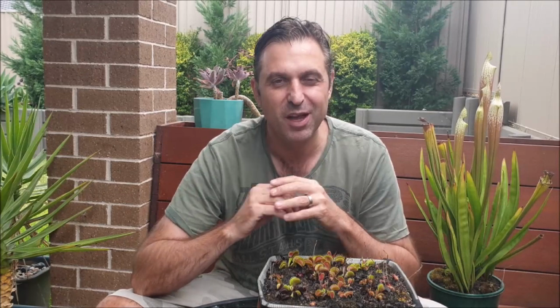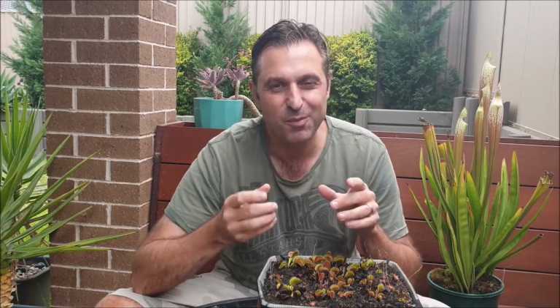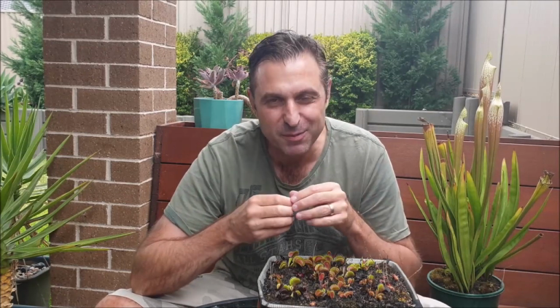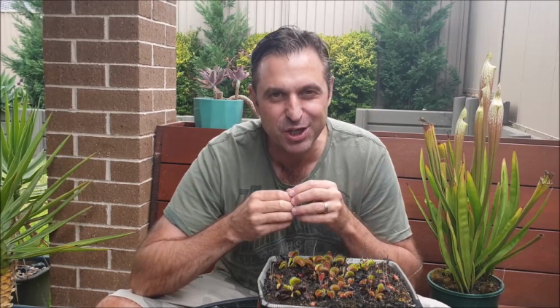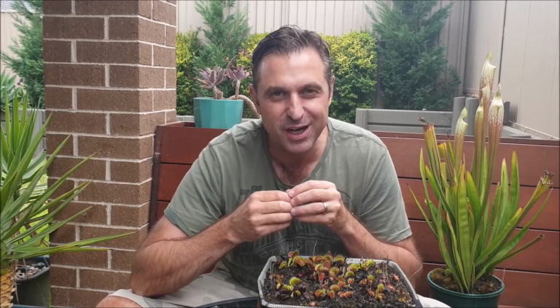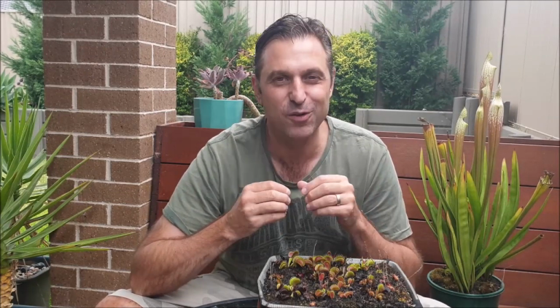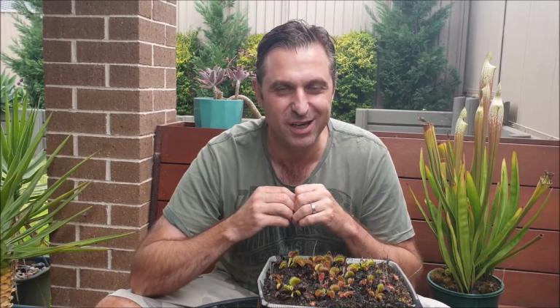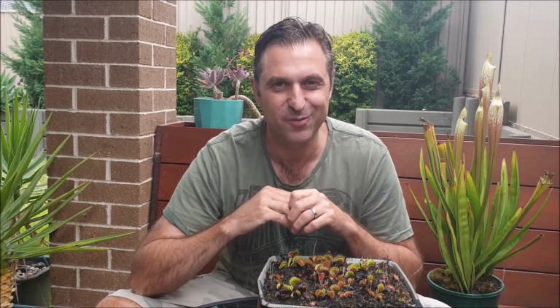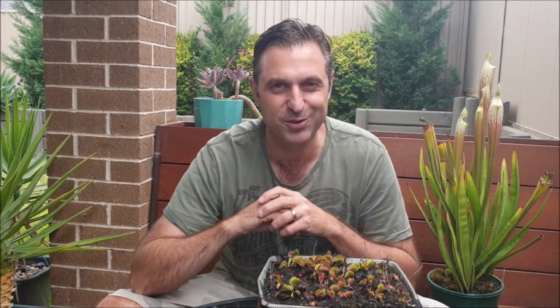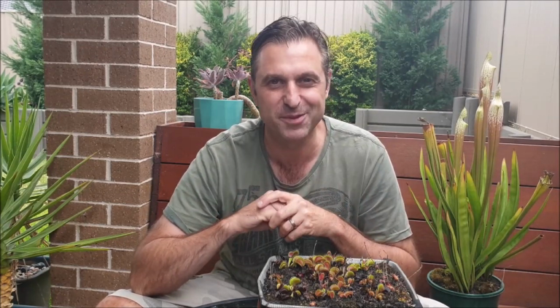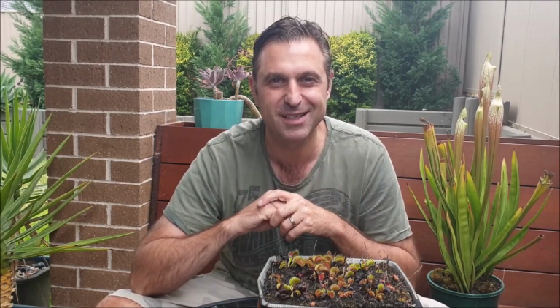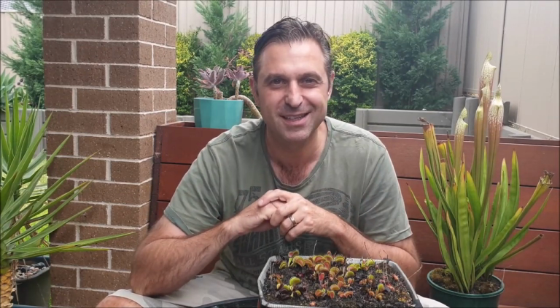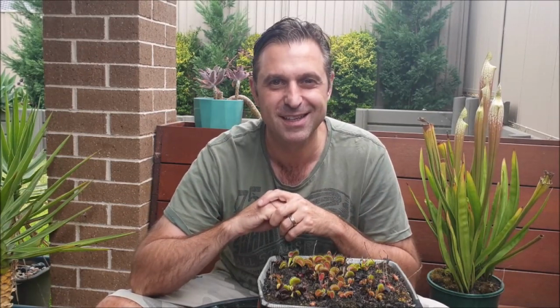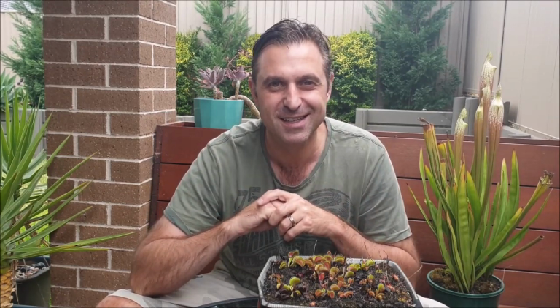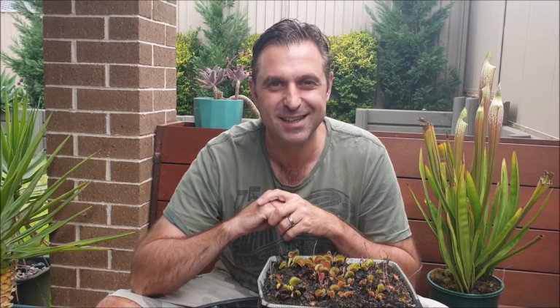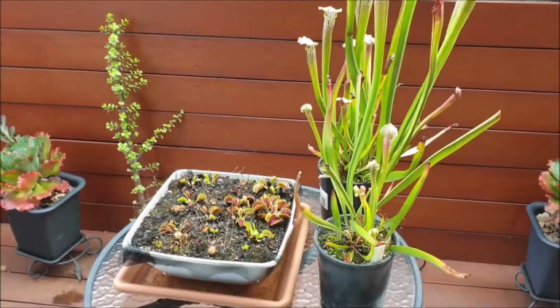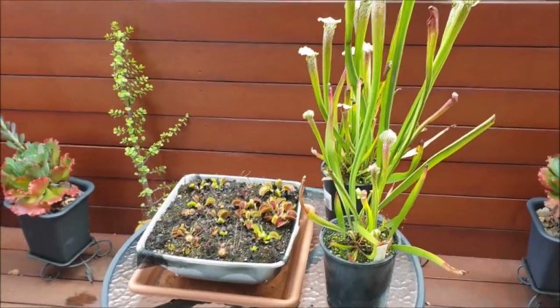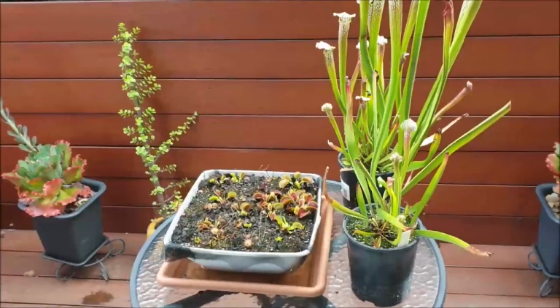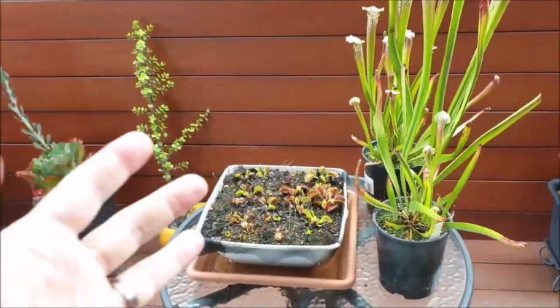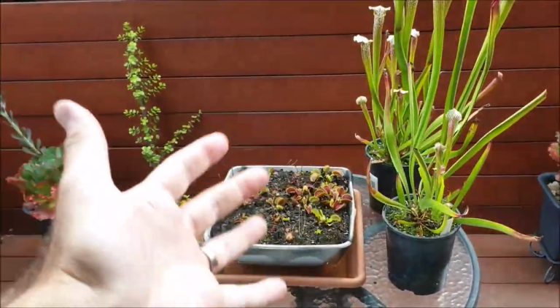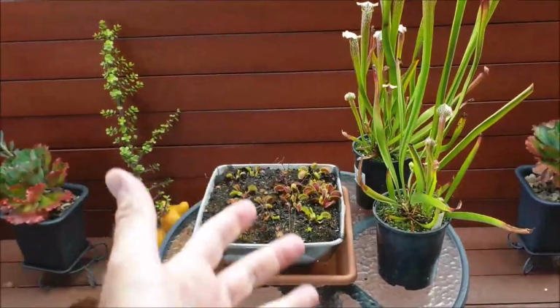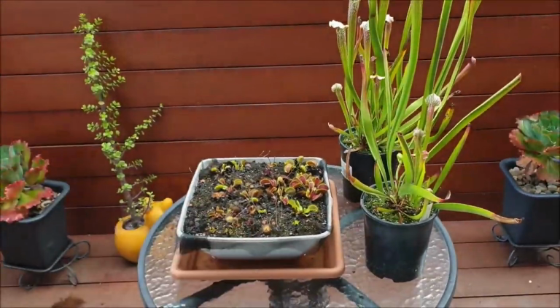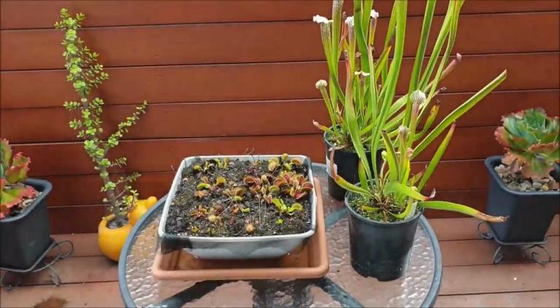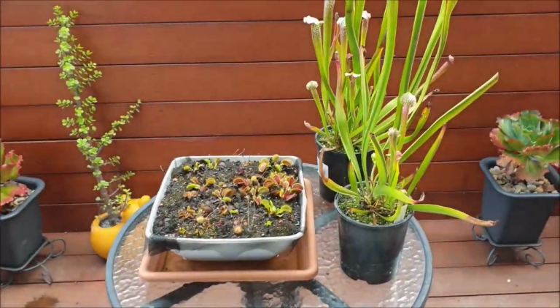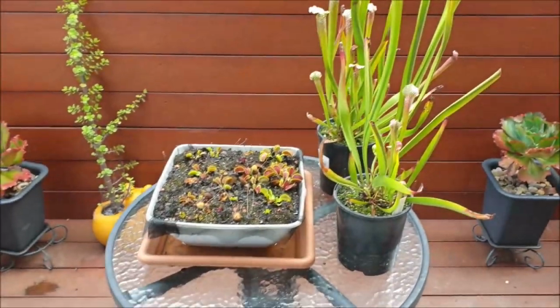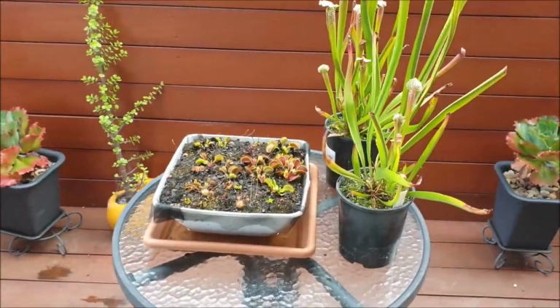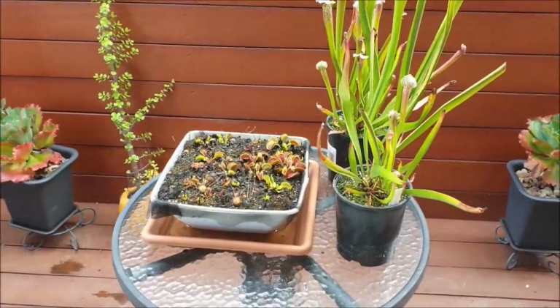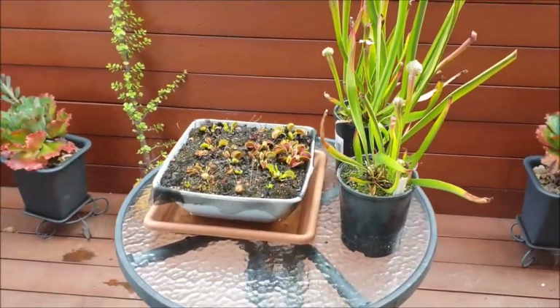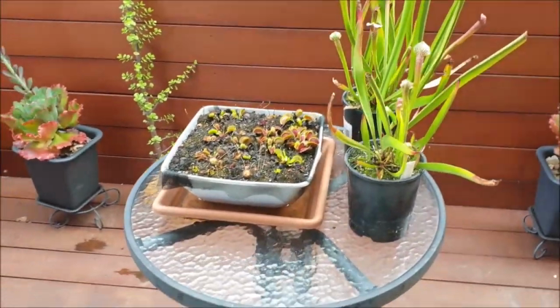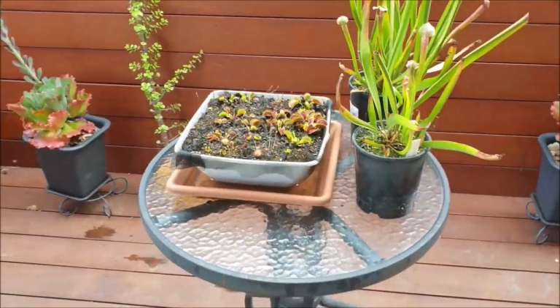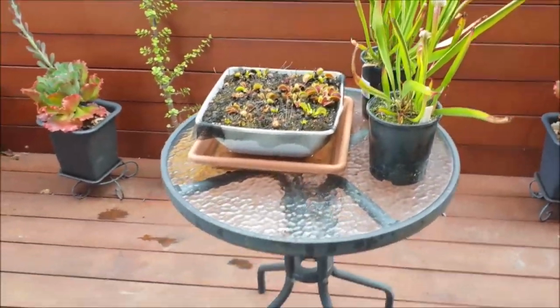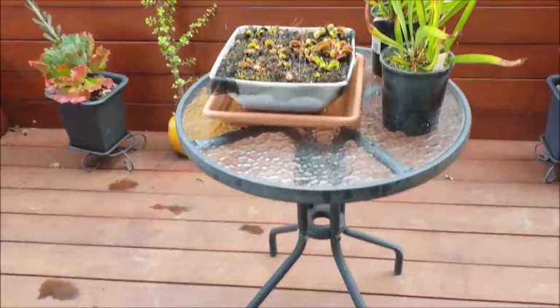My name is Gerry from Sucker and Flytraps. Today as I was watering my plants this morning I noticed something very very interesting.